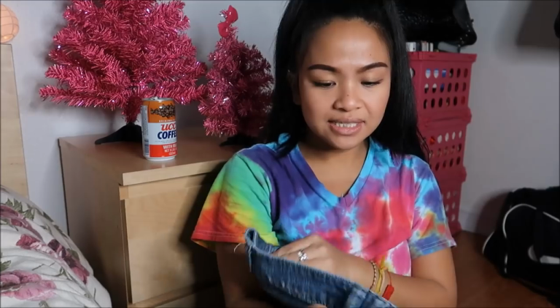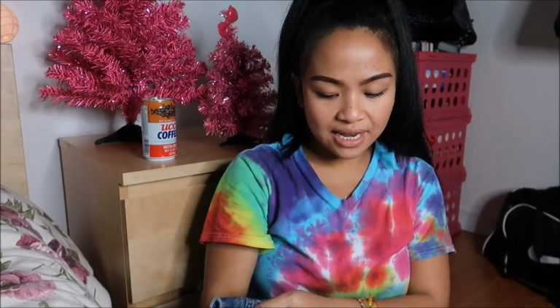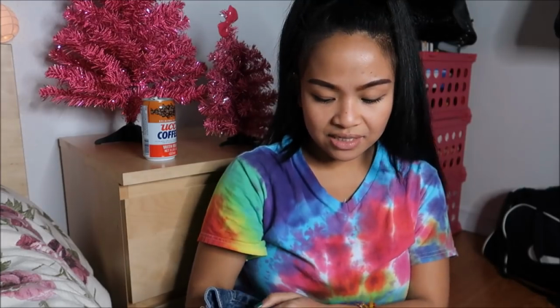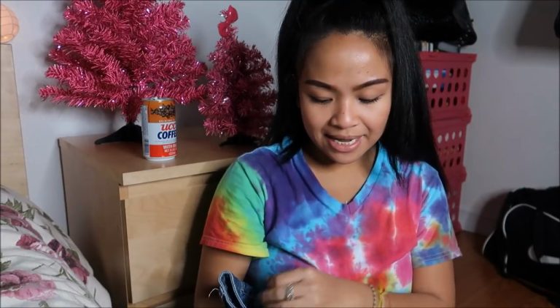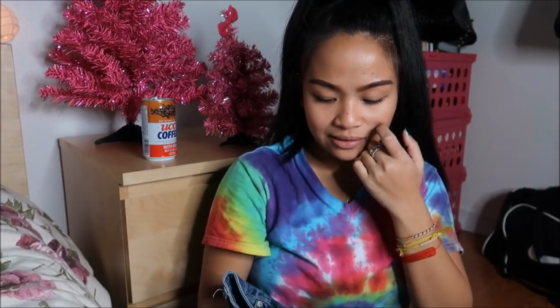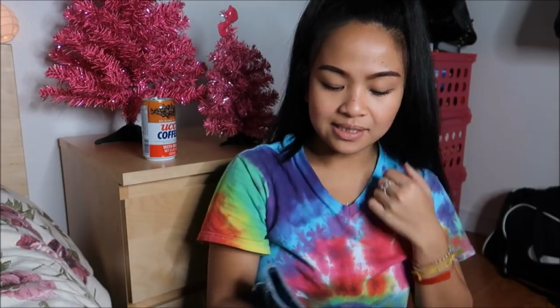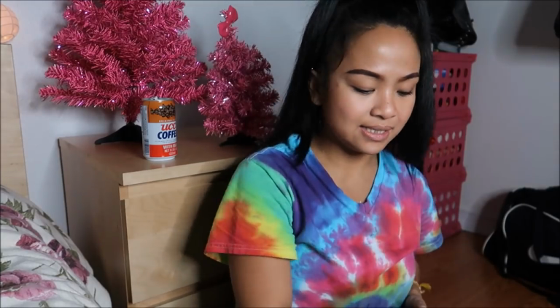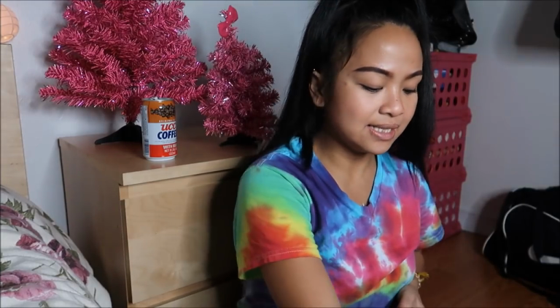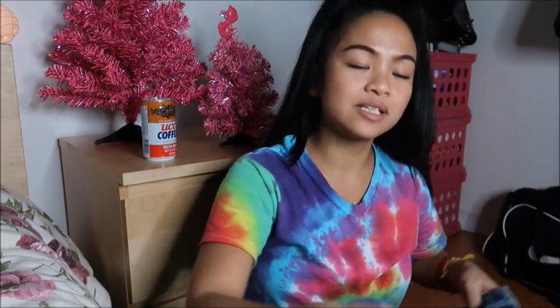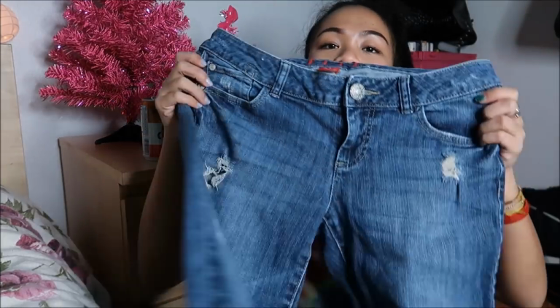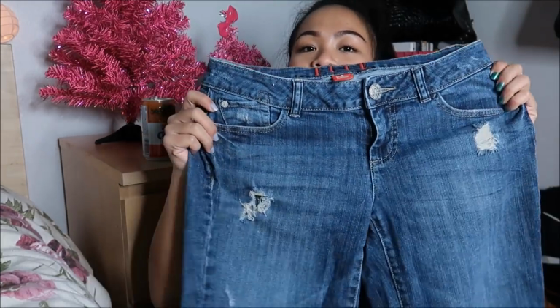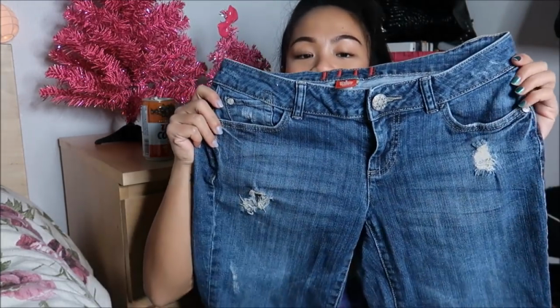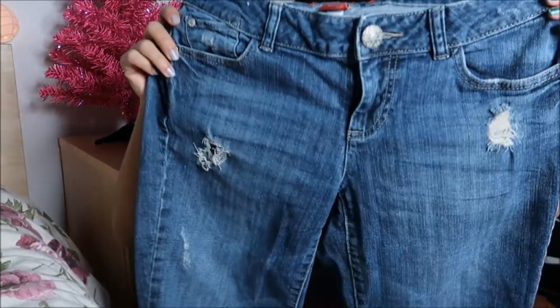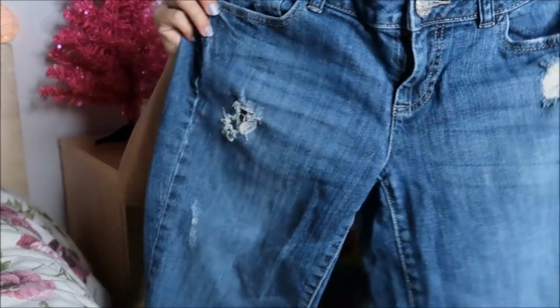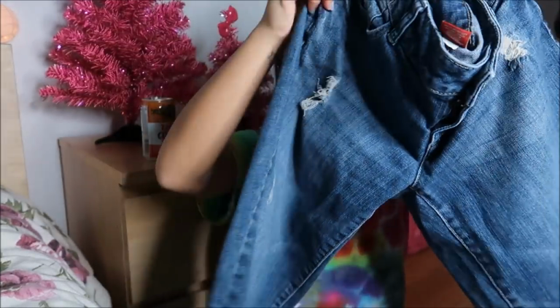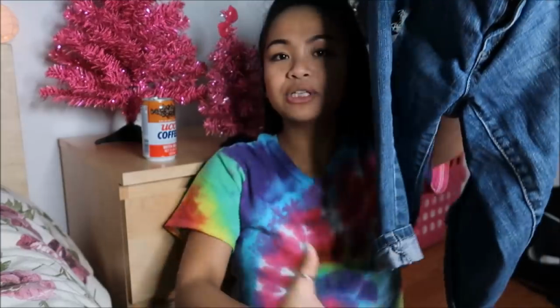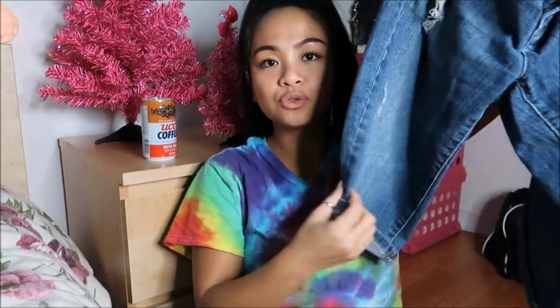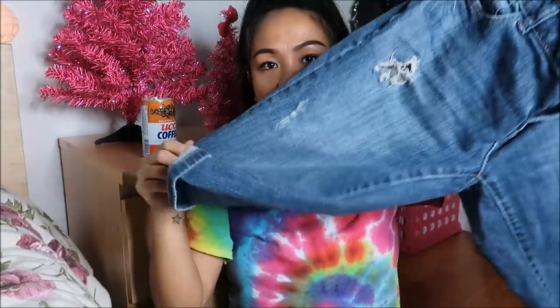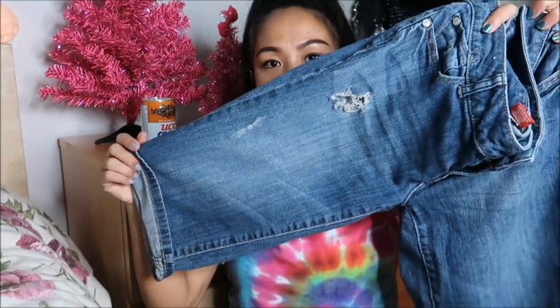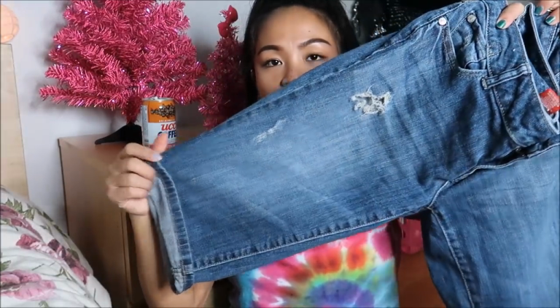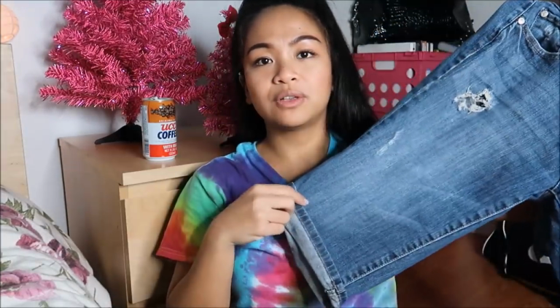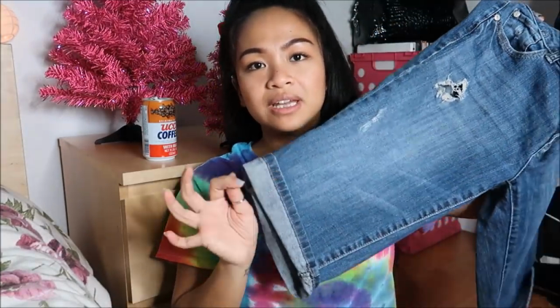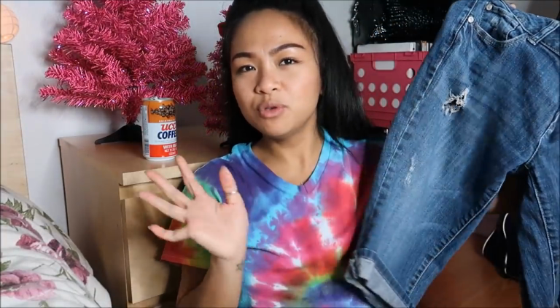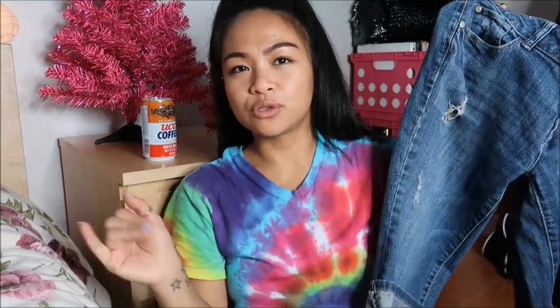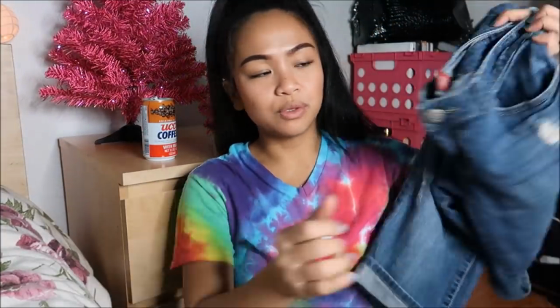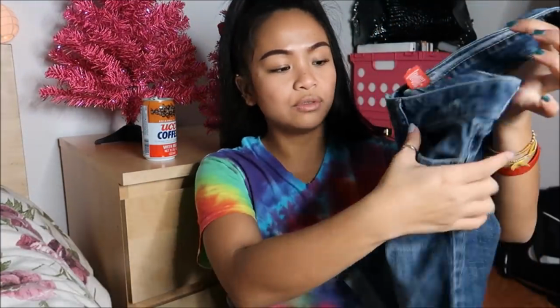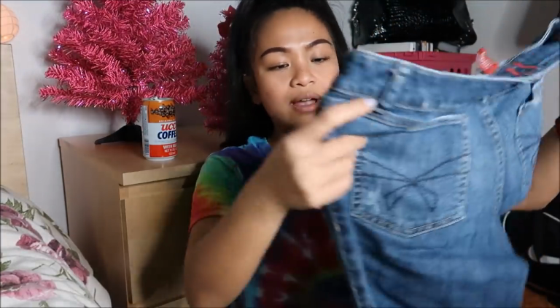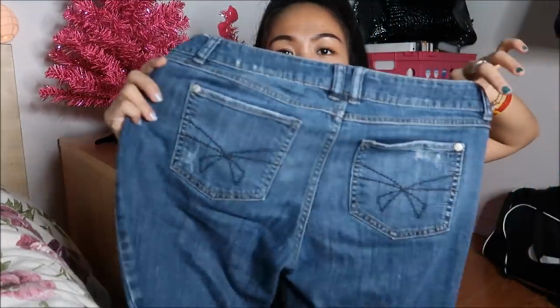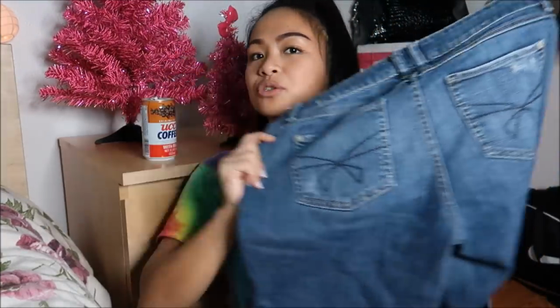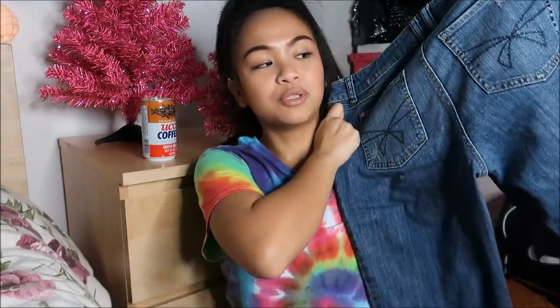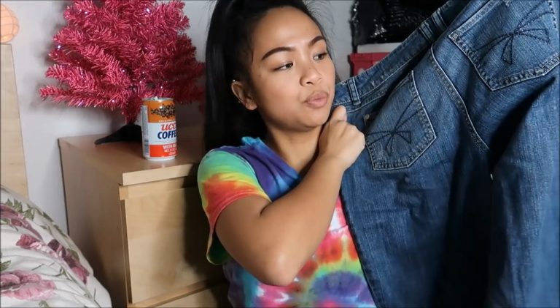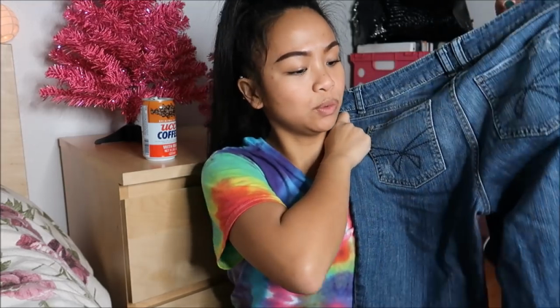Next I have is by L in a size six, and this is capris — they're actually pretty destroyed and super cute. They're like Bermuda shorts, almost, but they're super cute.